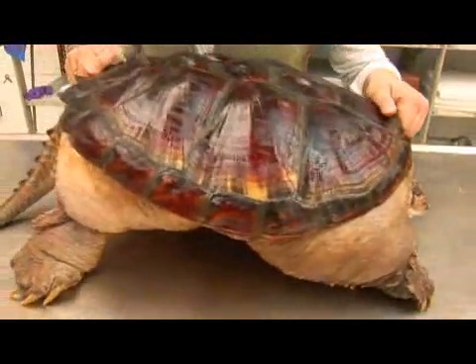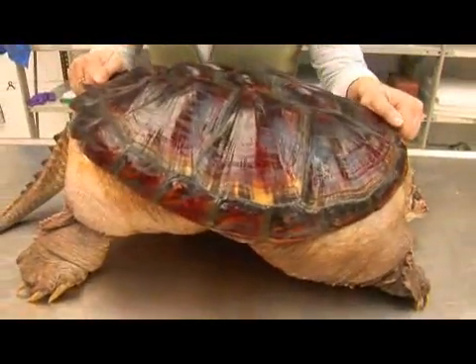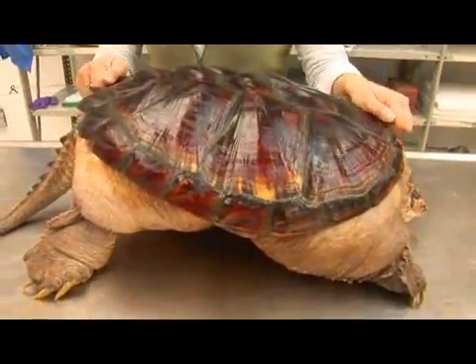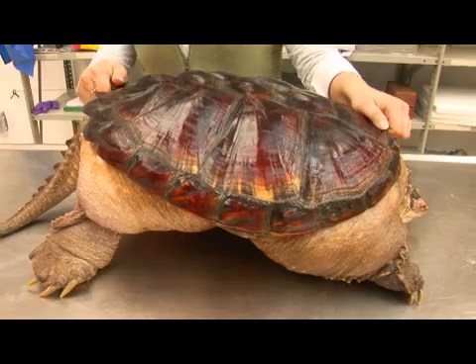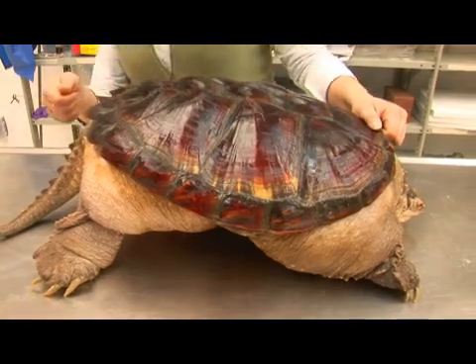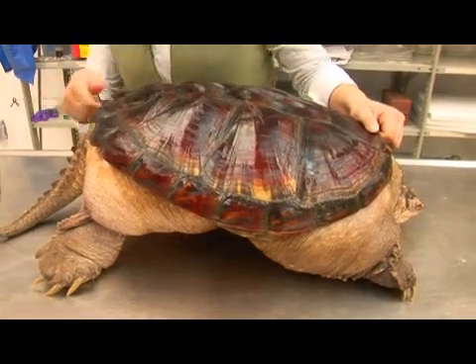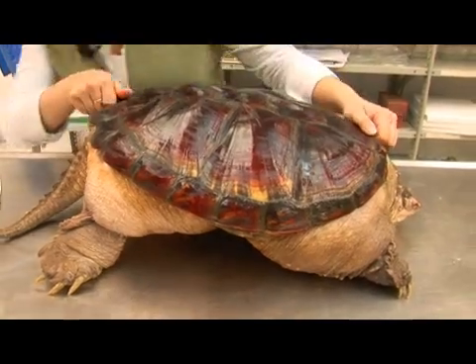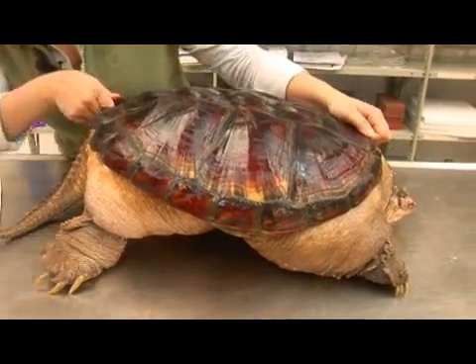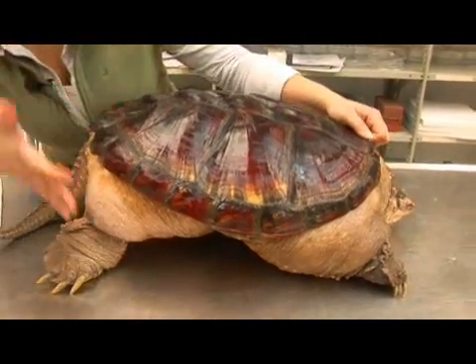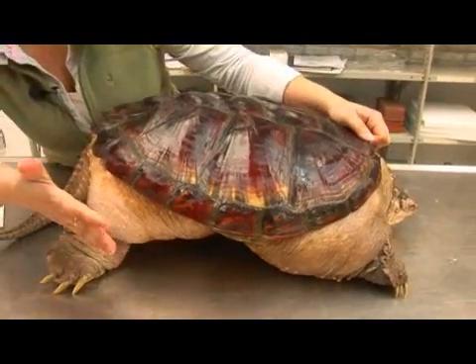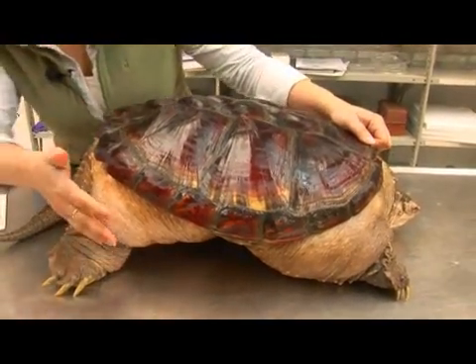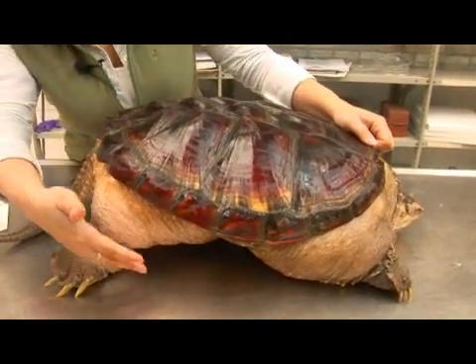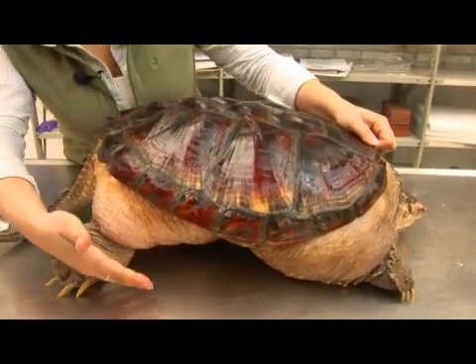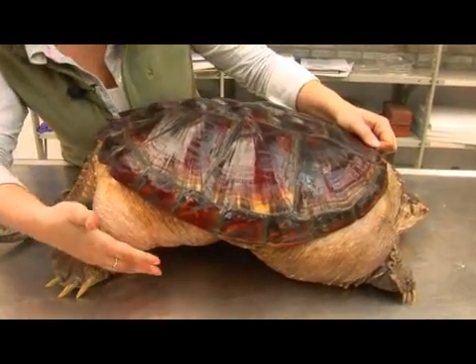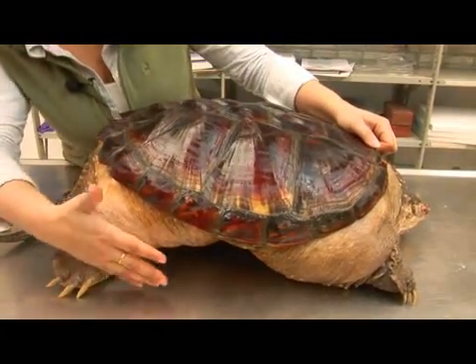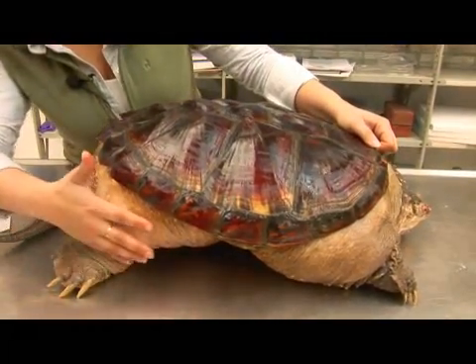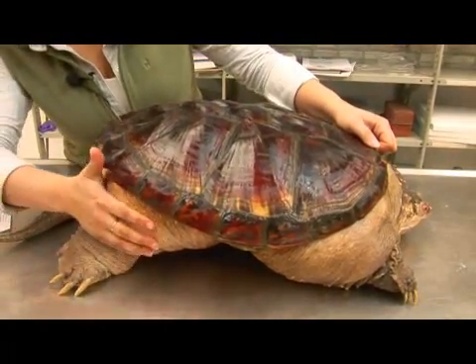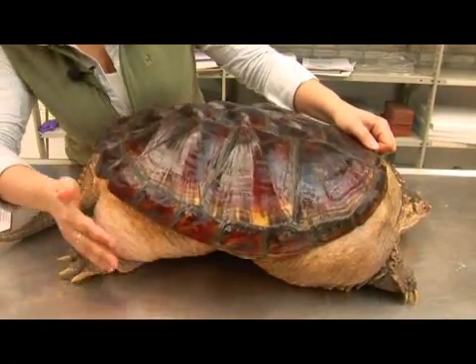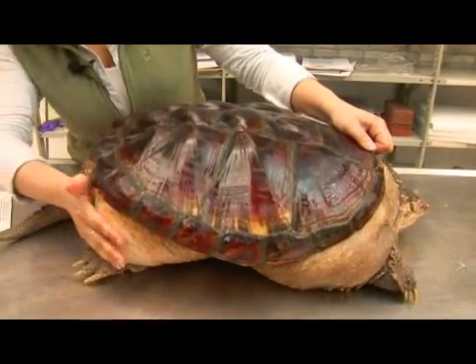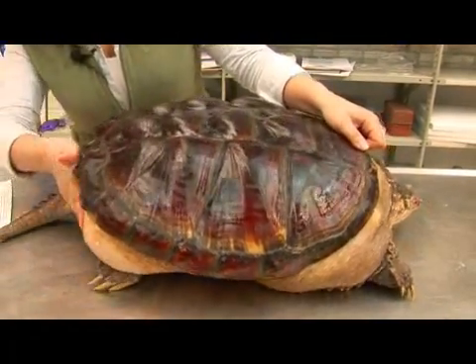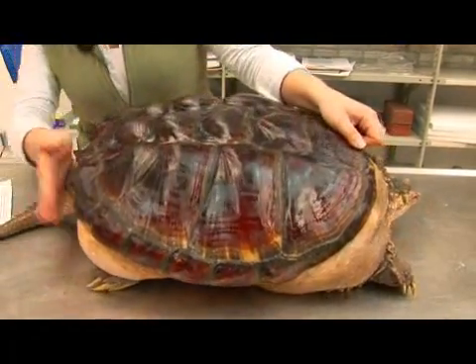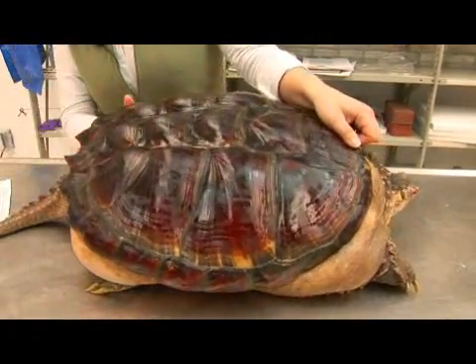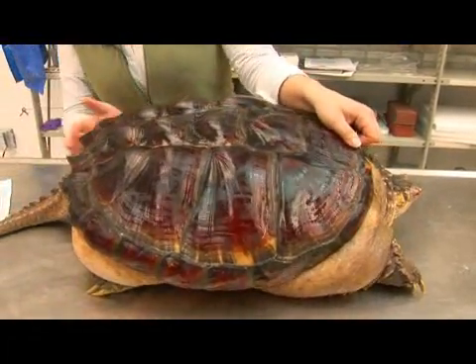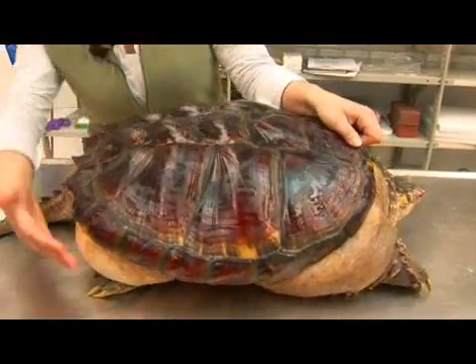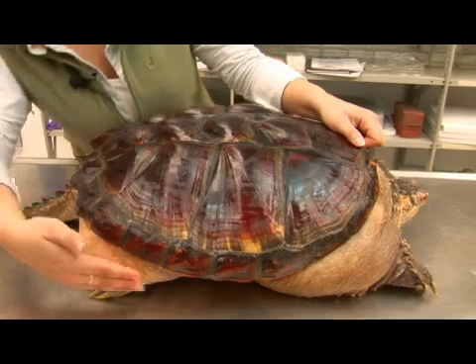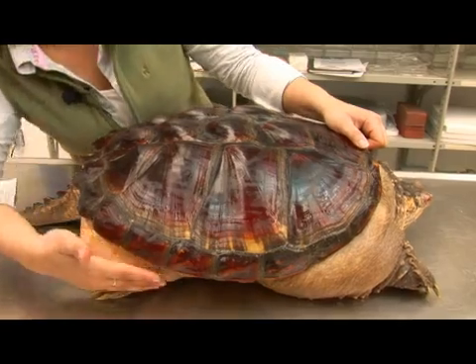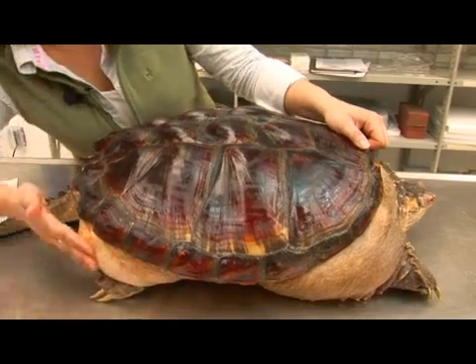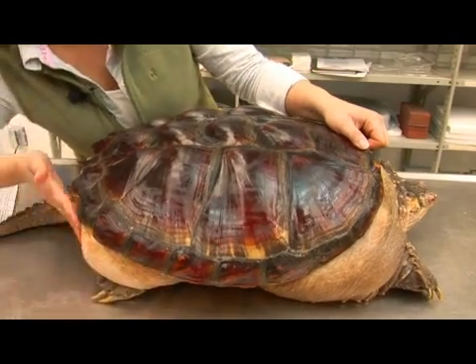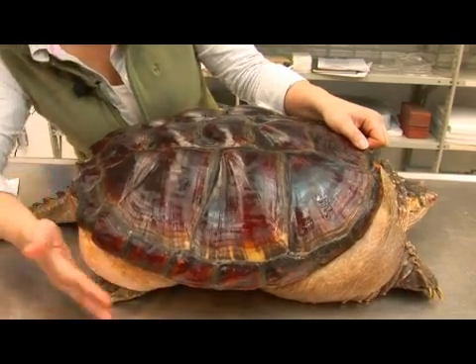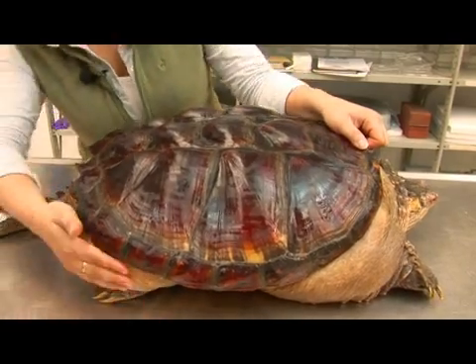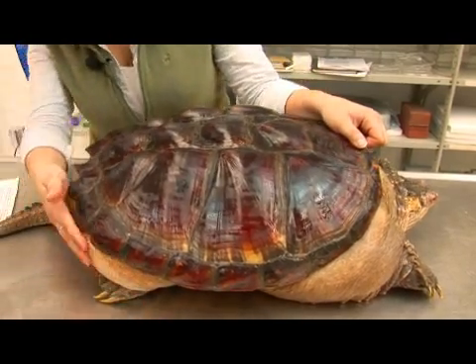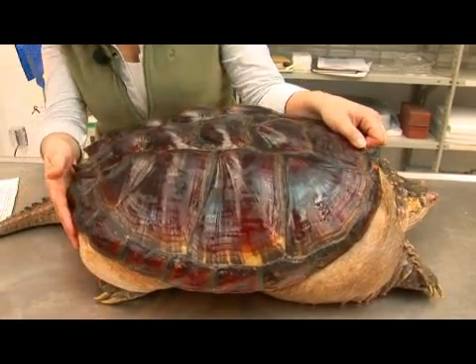Its plastron, which I can't really show you, is quite small — but you can tell it is because it leaves much of its extremities exposed, so you really wouldn't see this on other turtles.